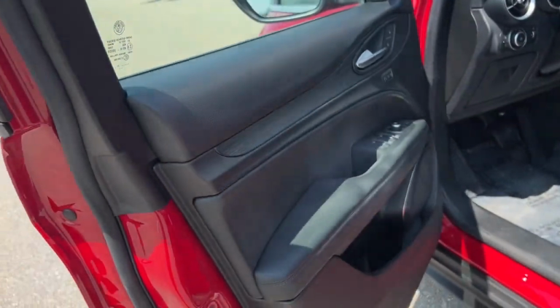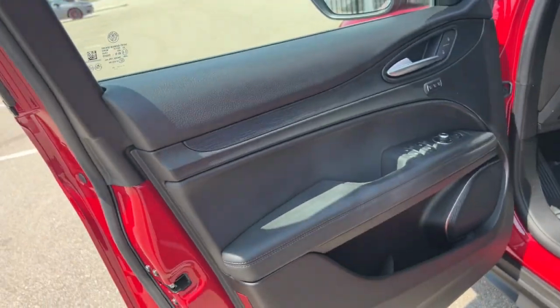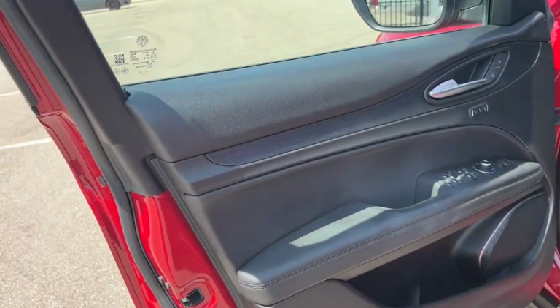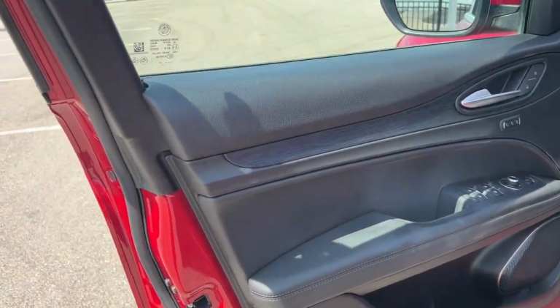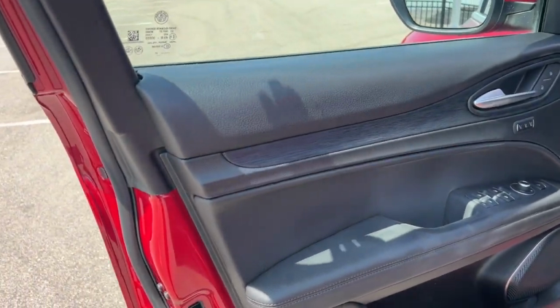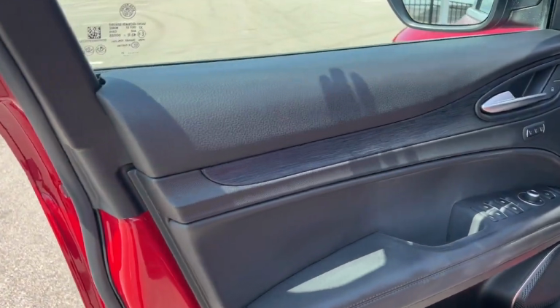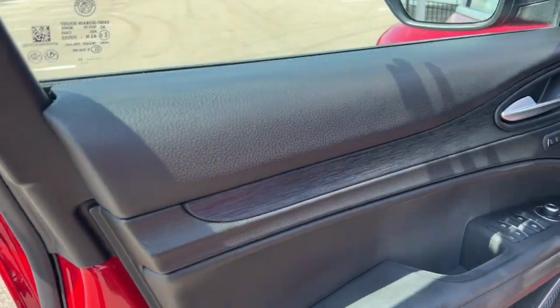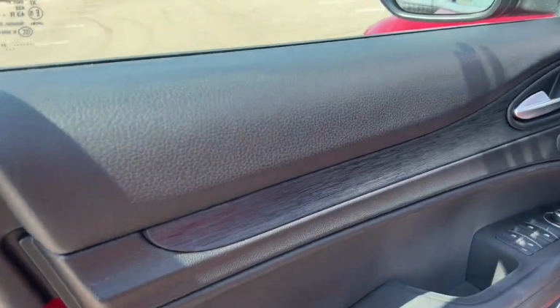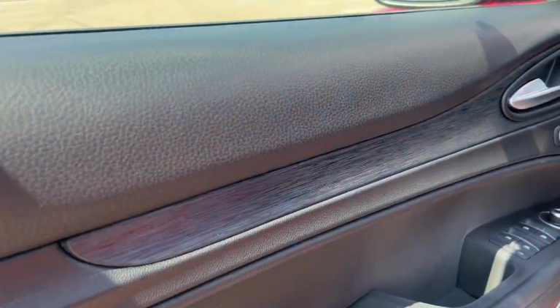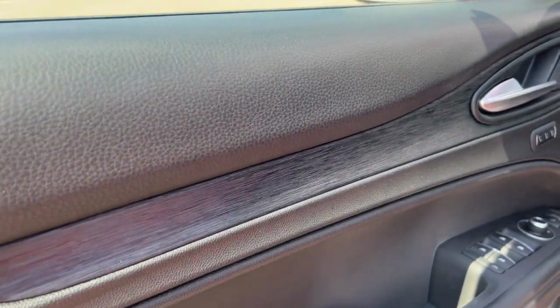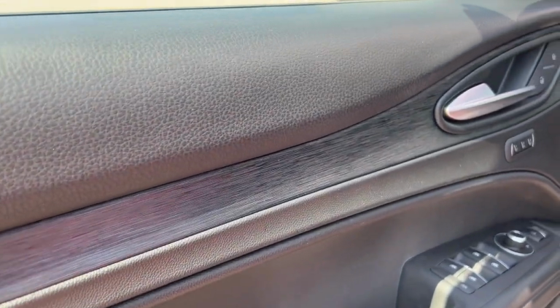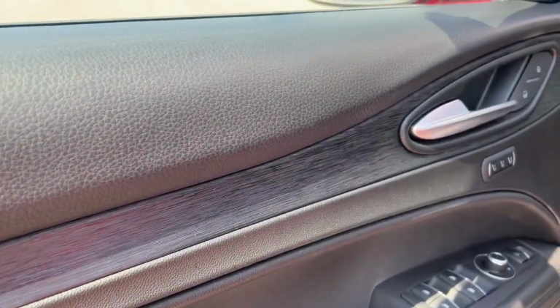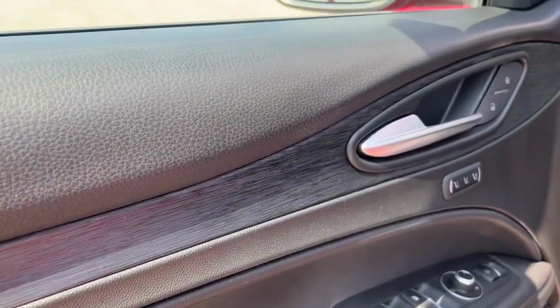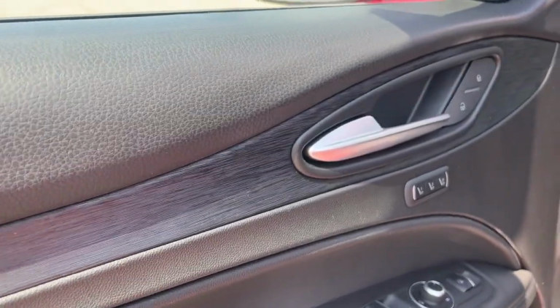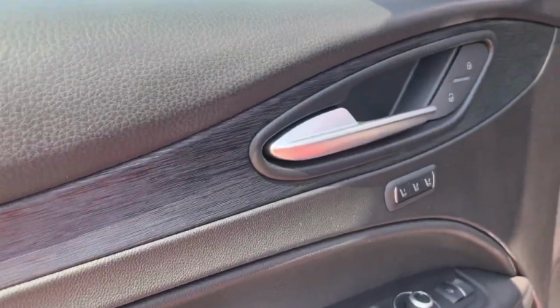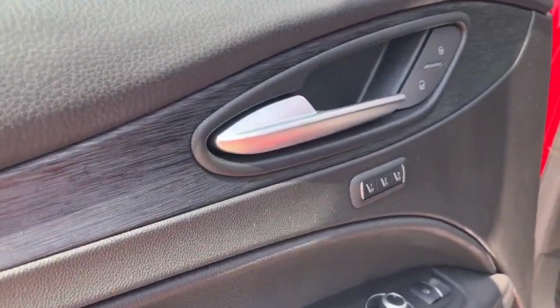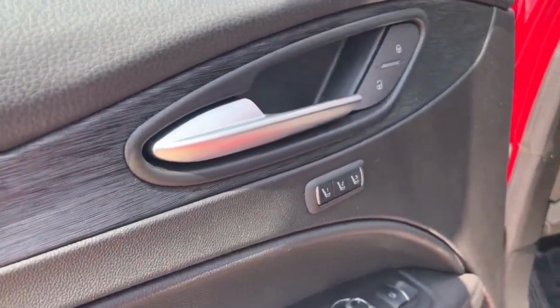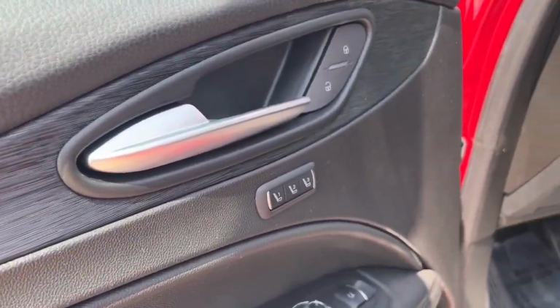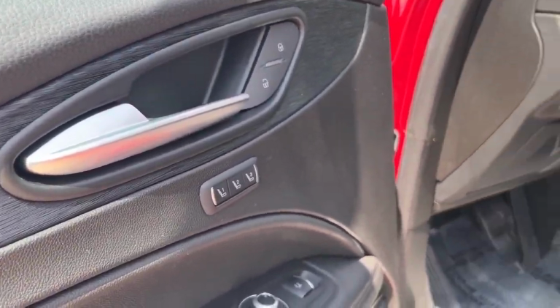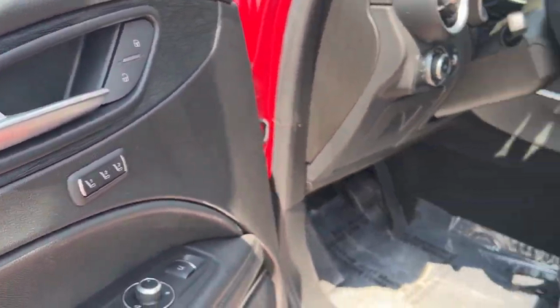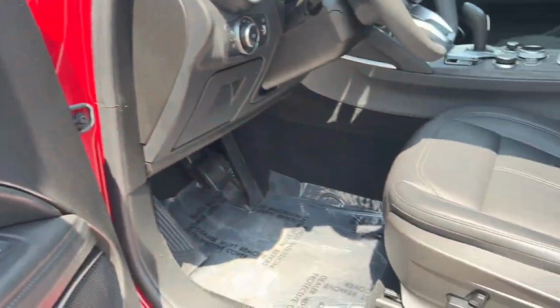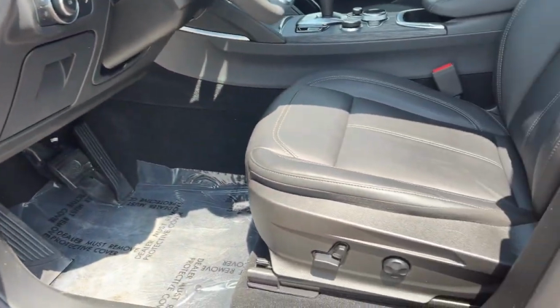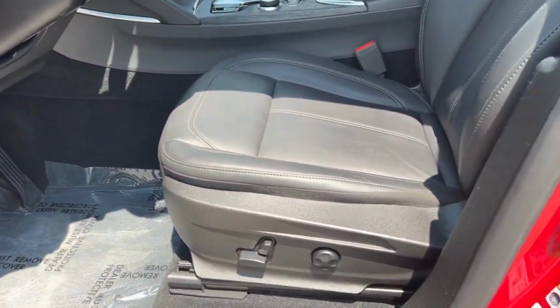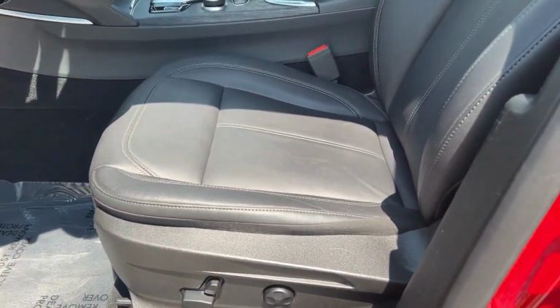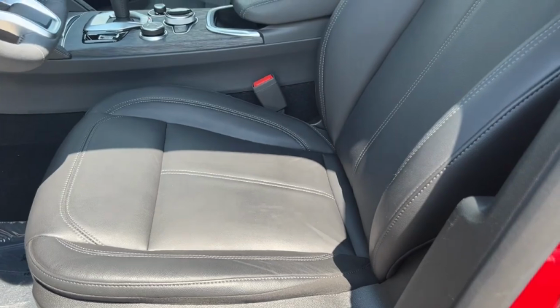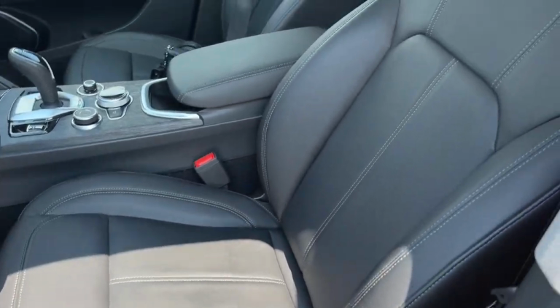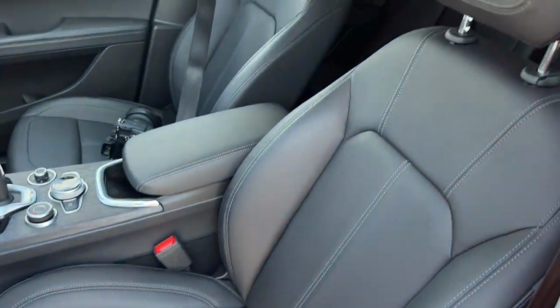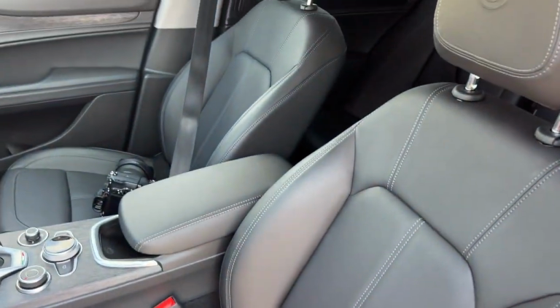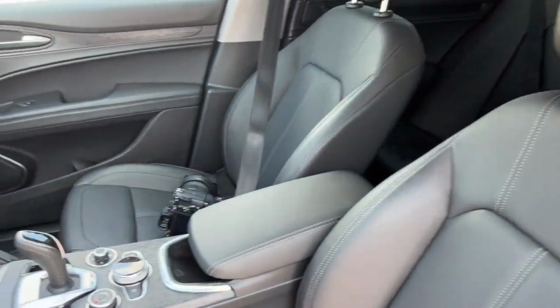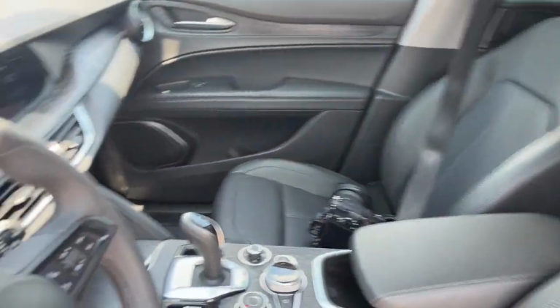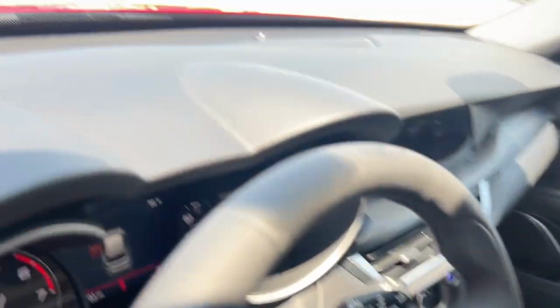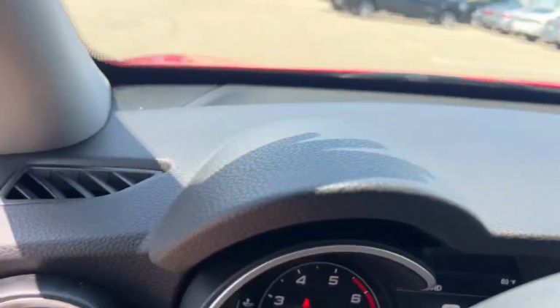Keyless entry. Black interior with these nice gray wood accents. Memory function buttons for your power driver's seat. Black leather seating throughout.